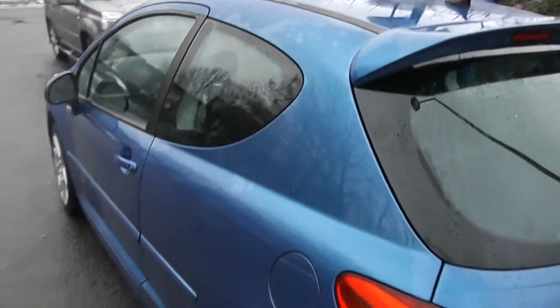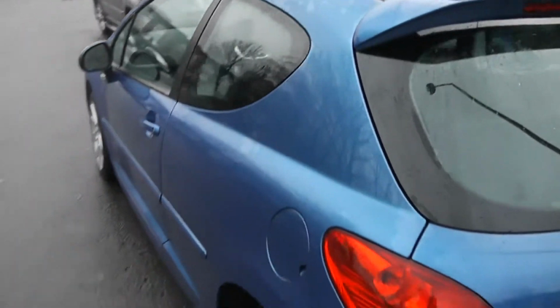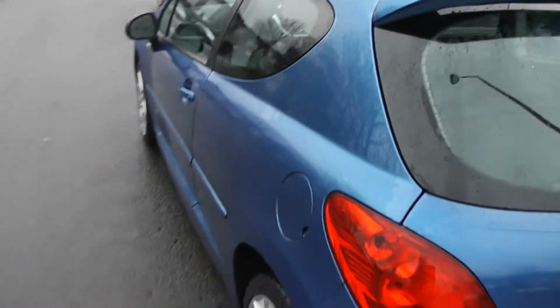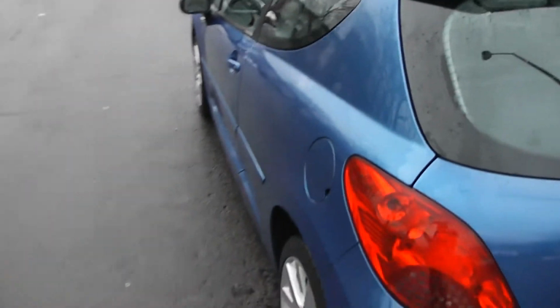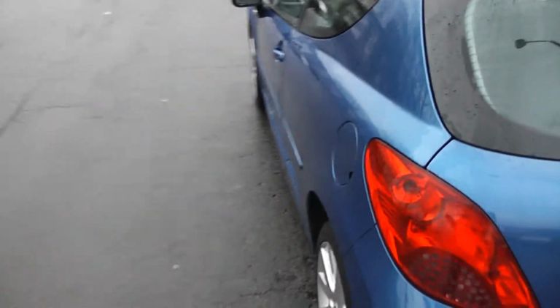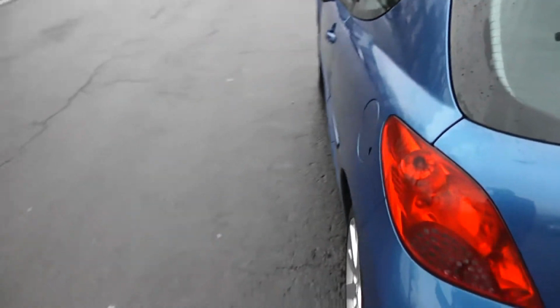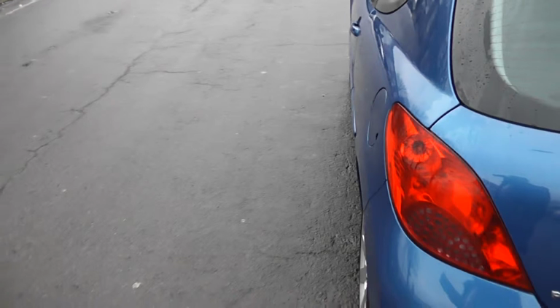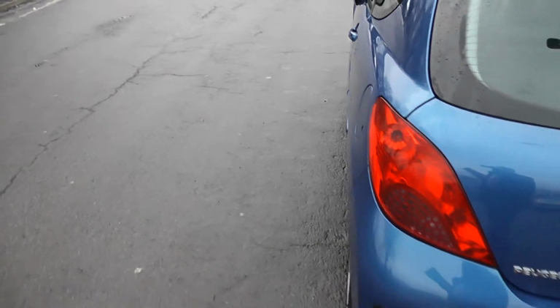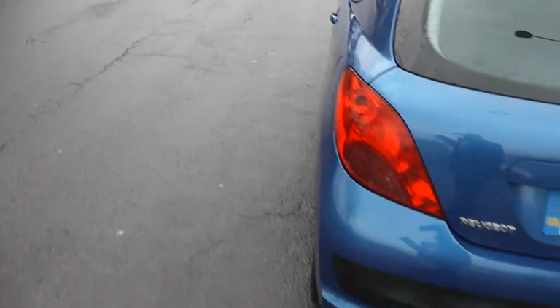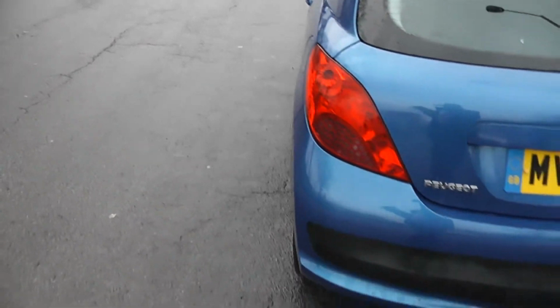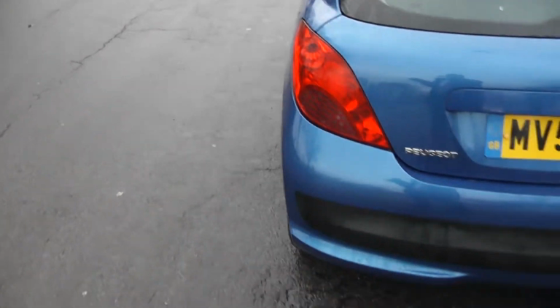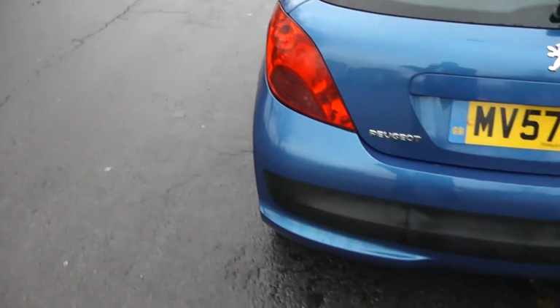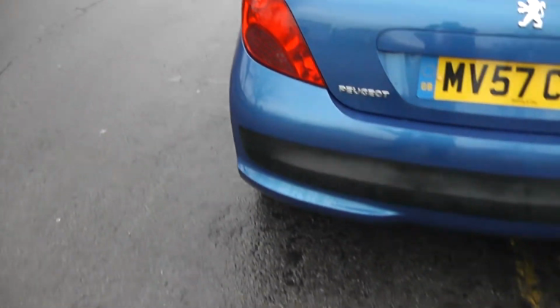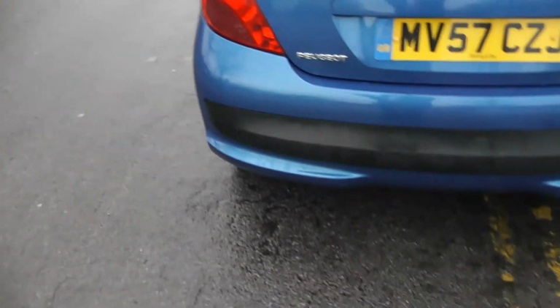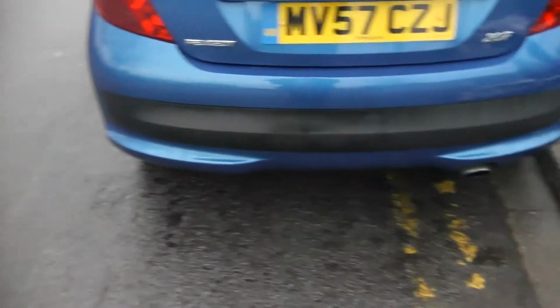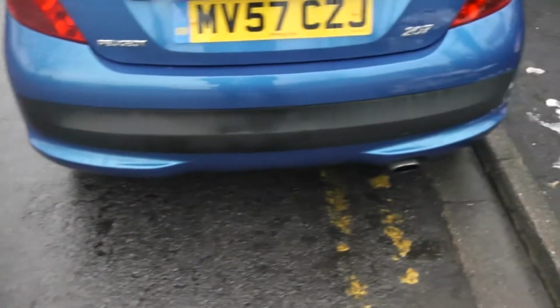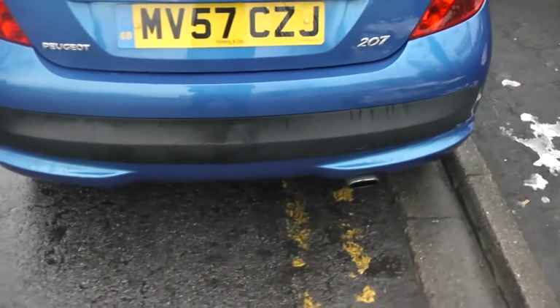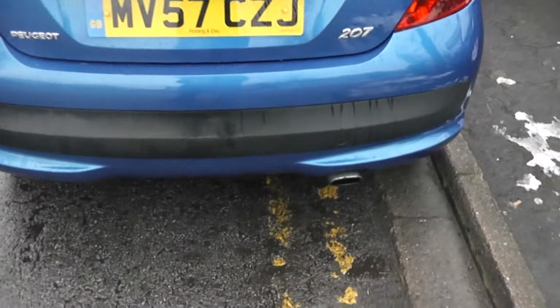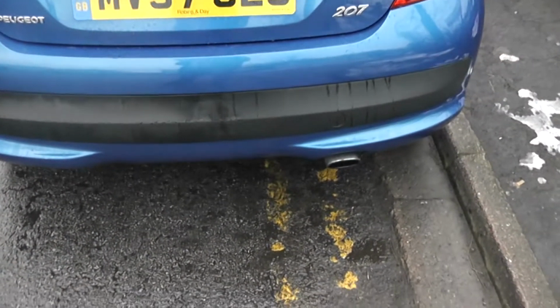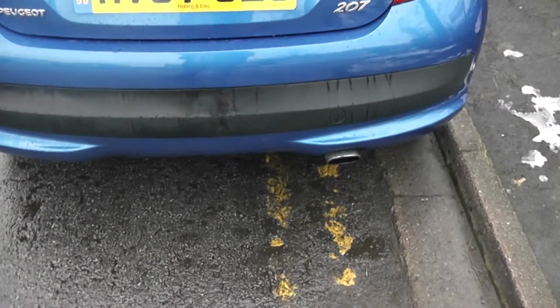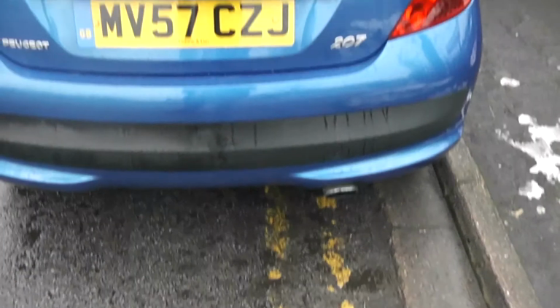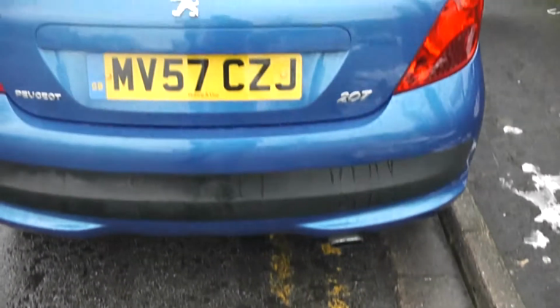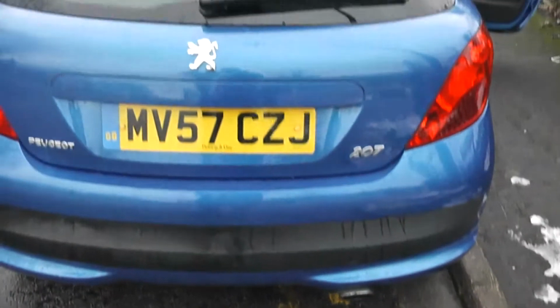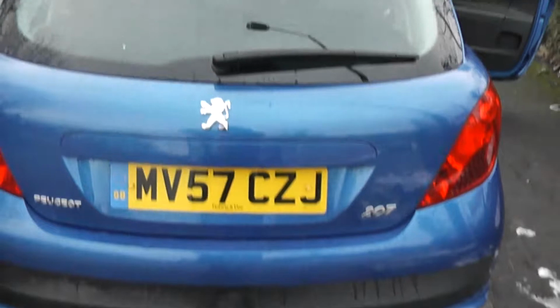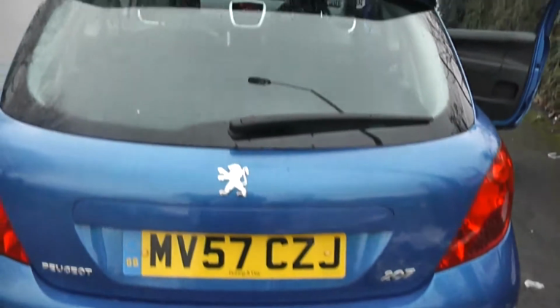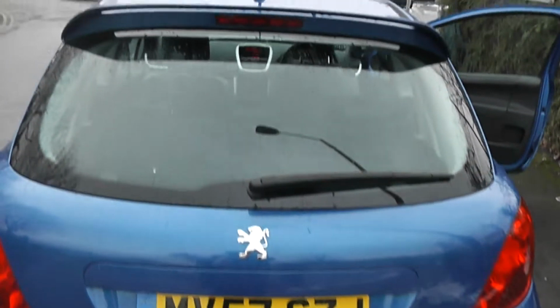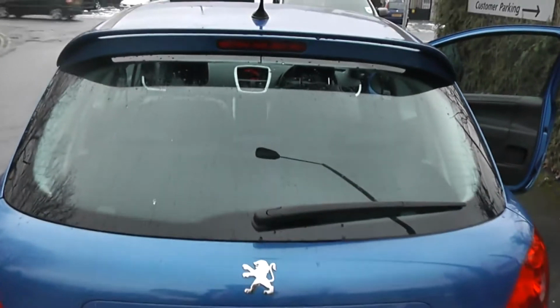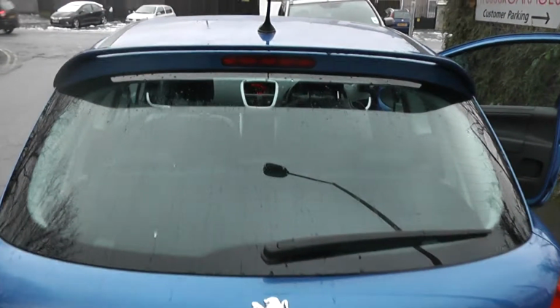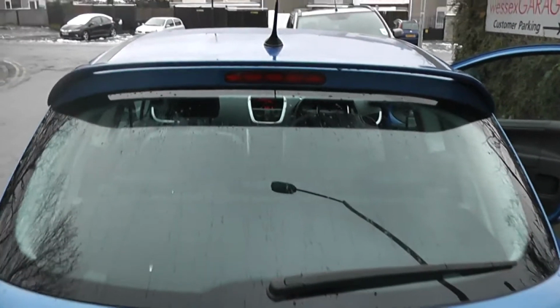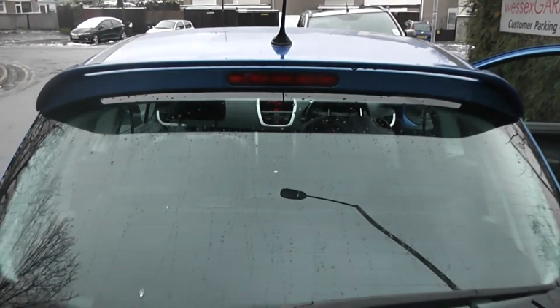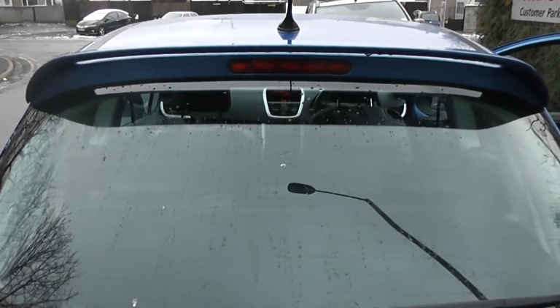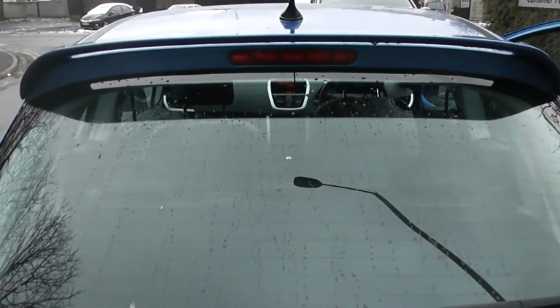Coming round to the rear, there's a chrome exhaust. There's also a high-level third brake light just underneath the spoiler.